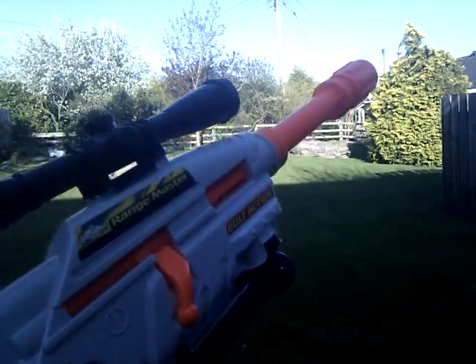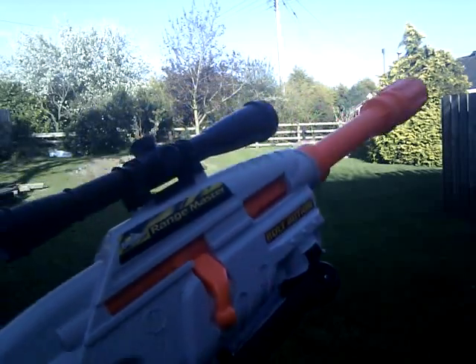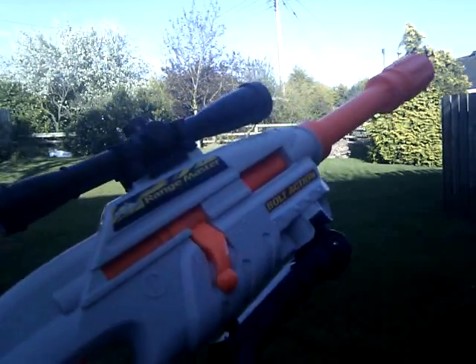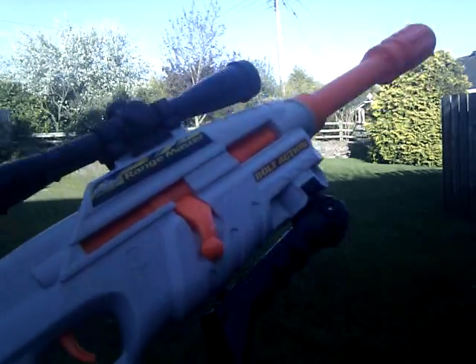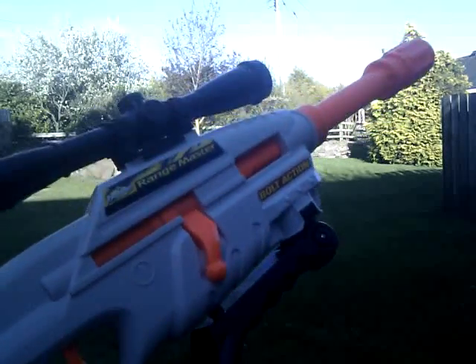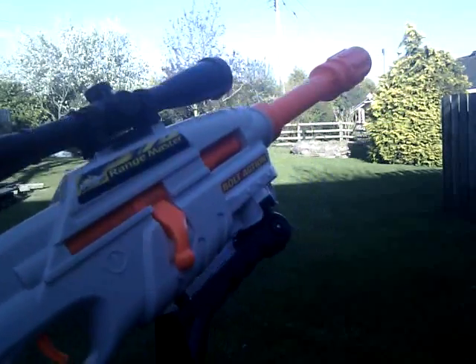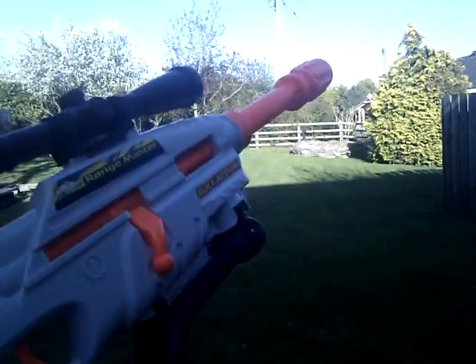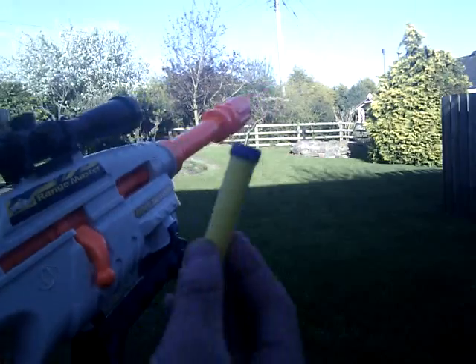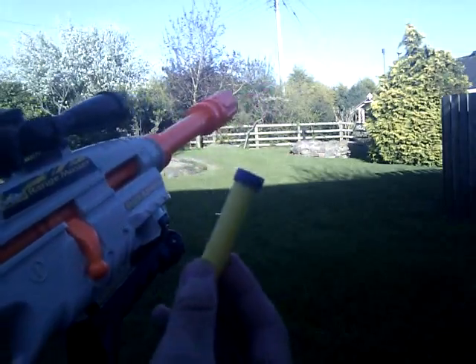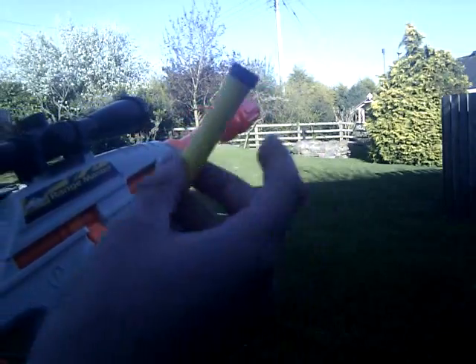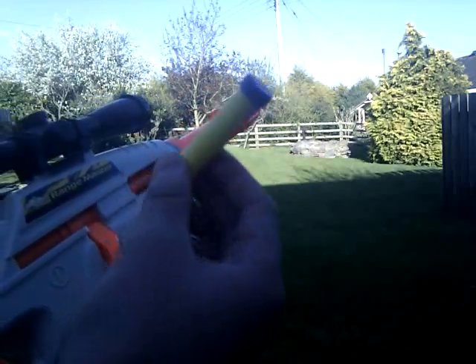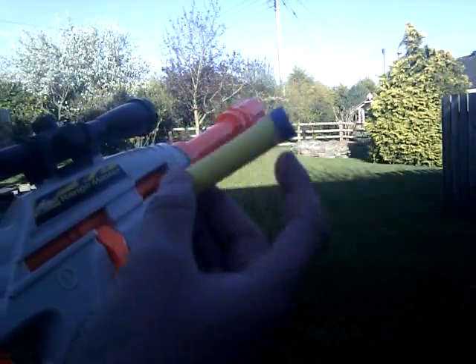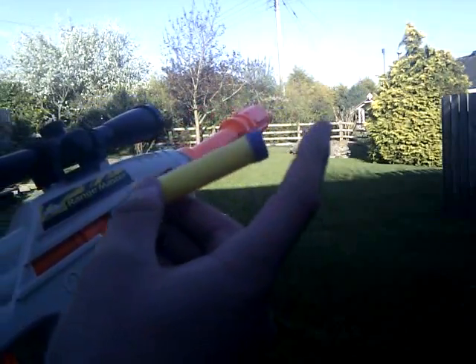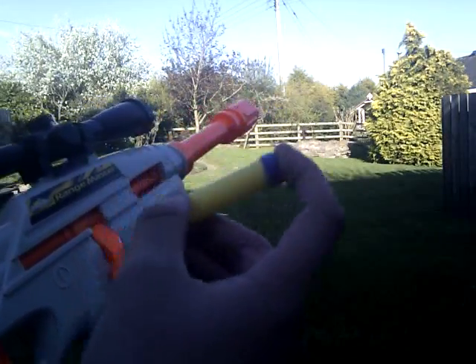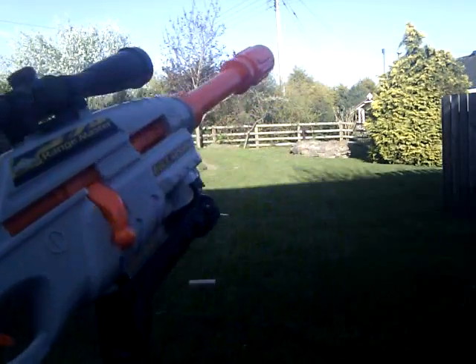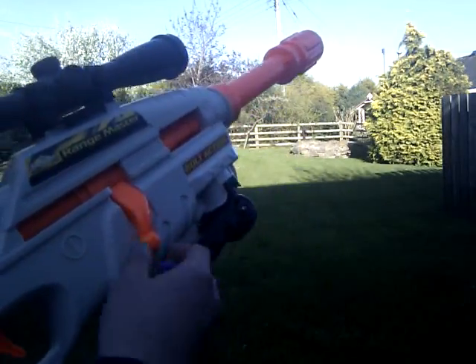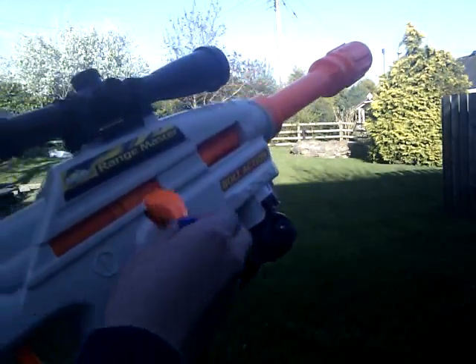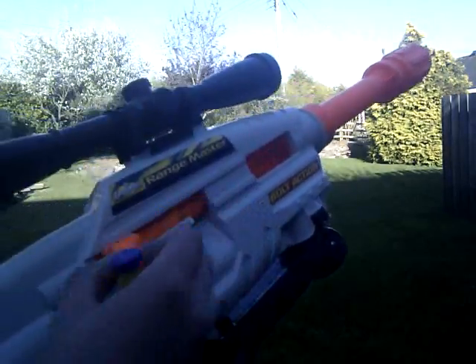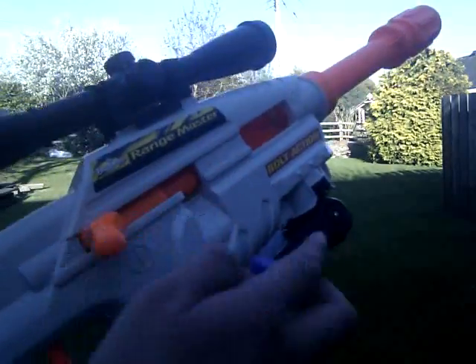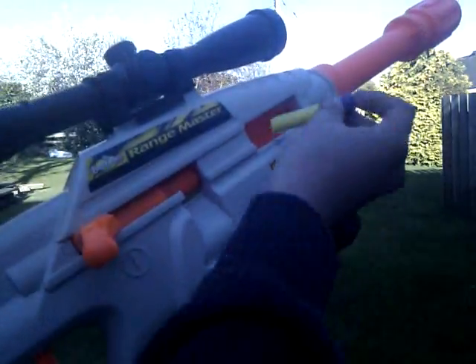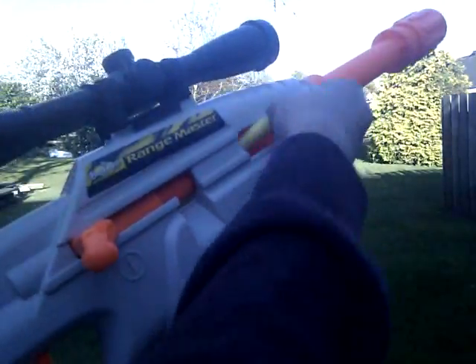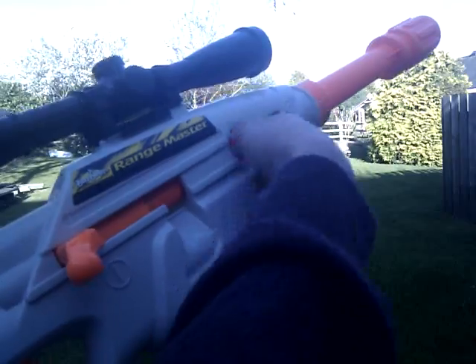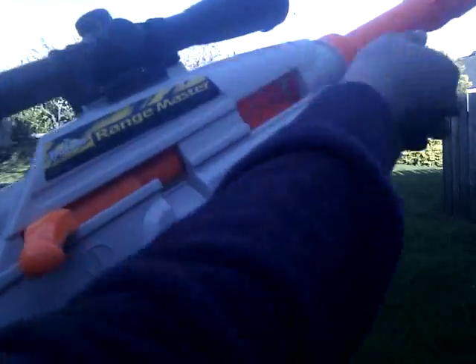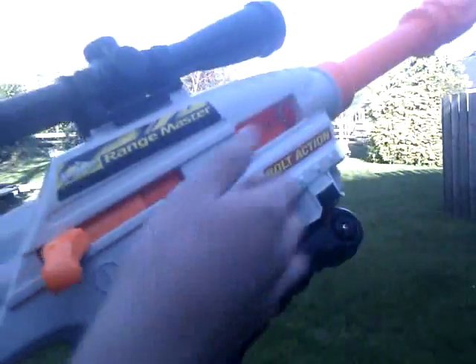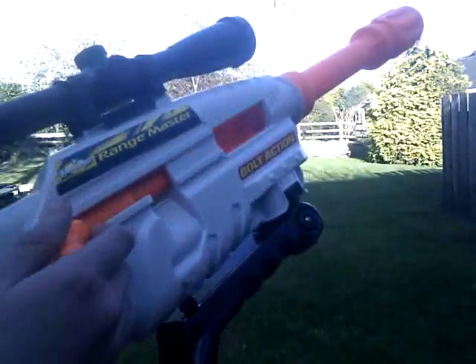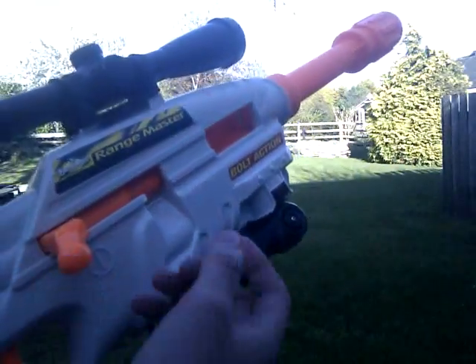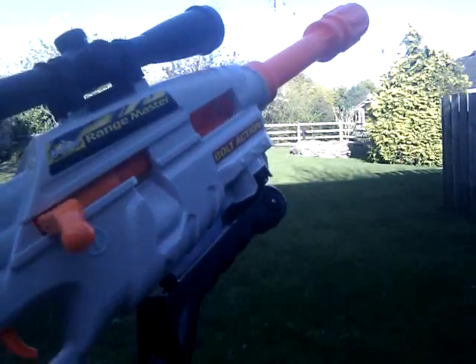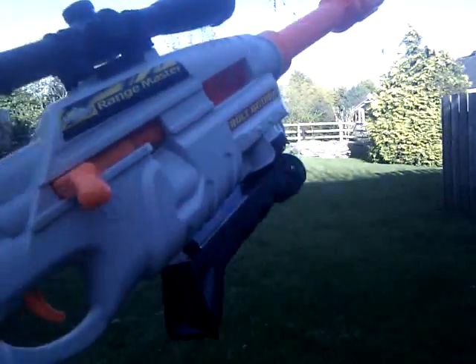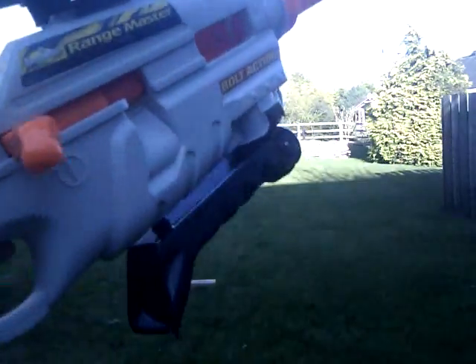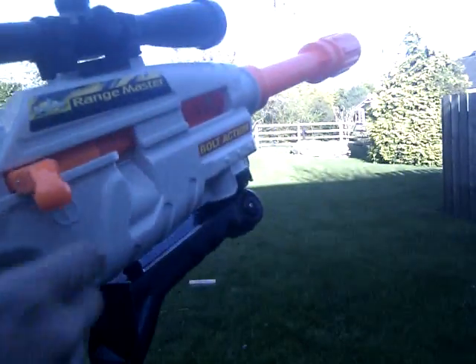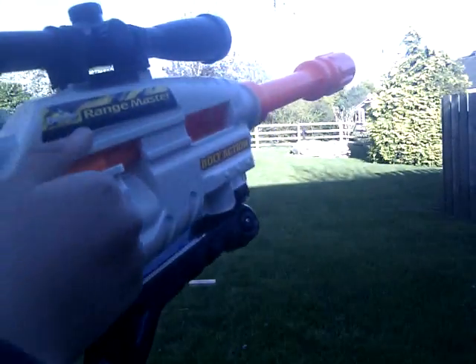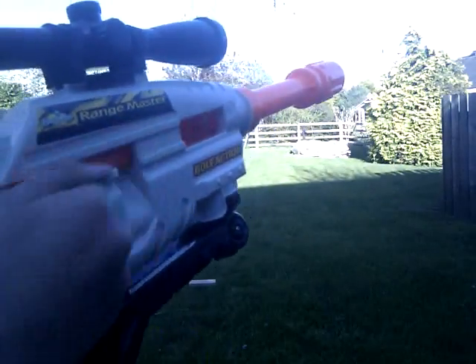Buzzbee Rangemaster range test. I'll be doing 10 shots with these Buzzbee darts with the suction tip. If I fire it flat, the barrel is going to be kept on, and I'll be pumping it about 8 times, so fire it flat.